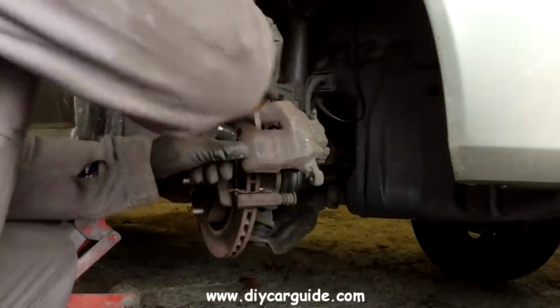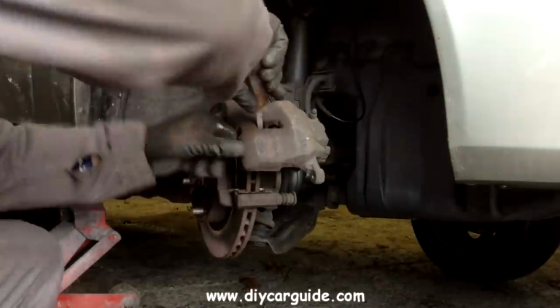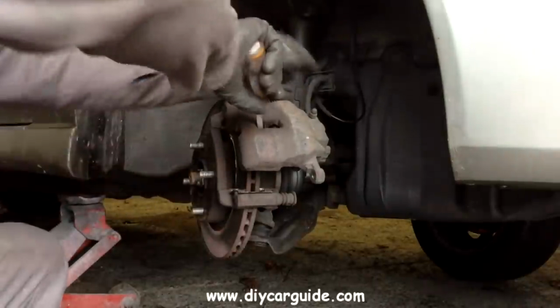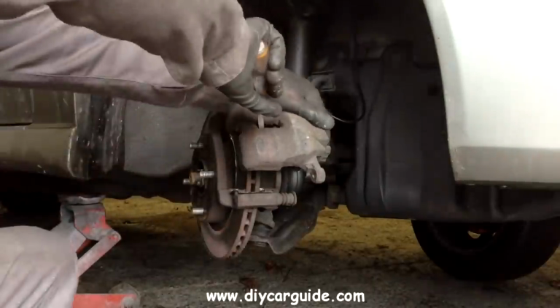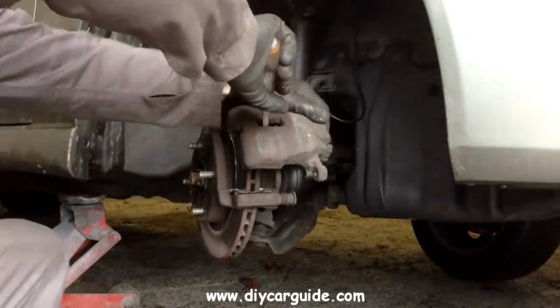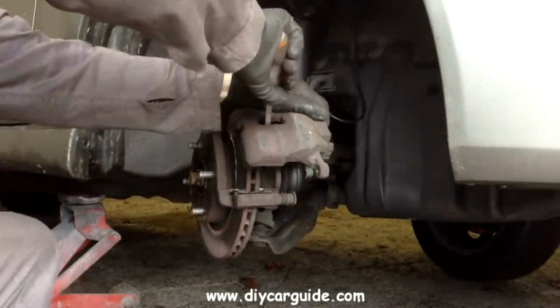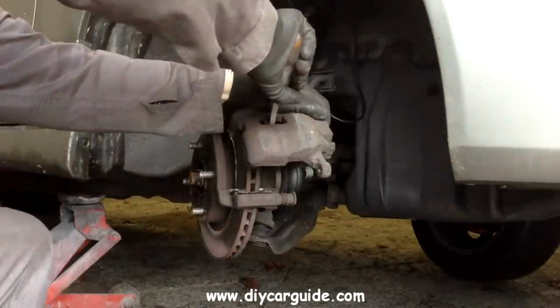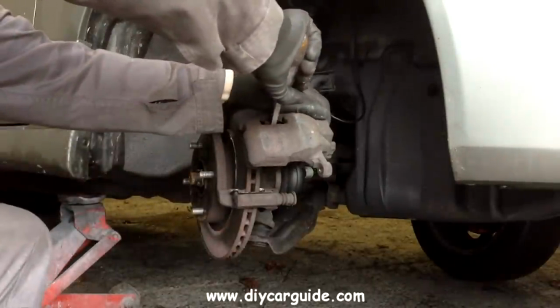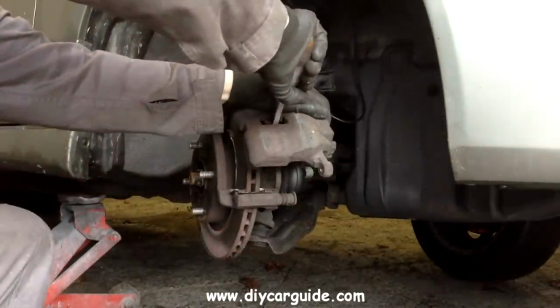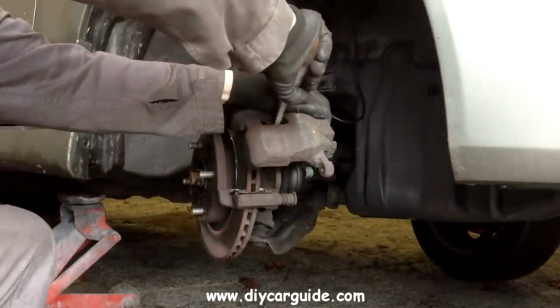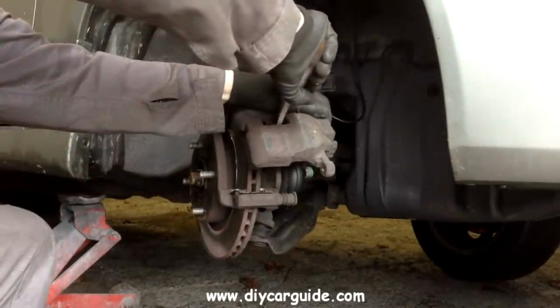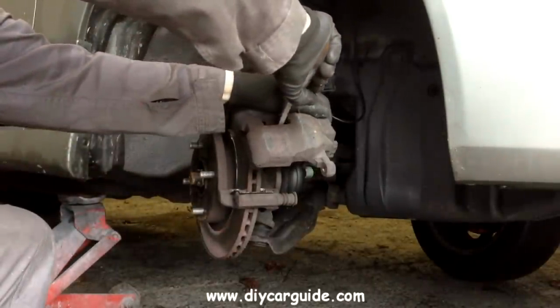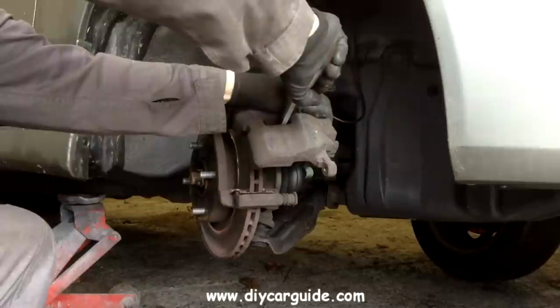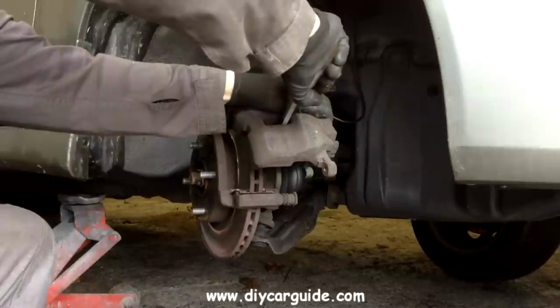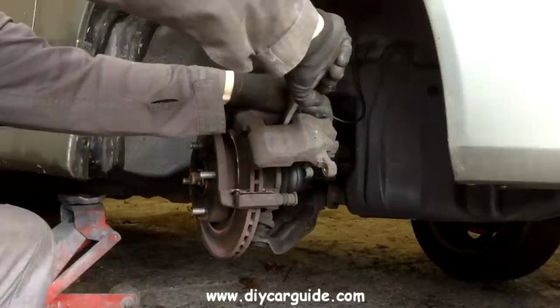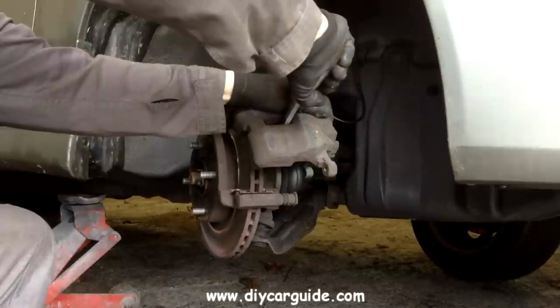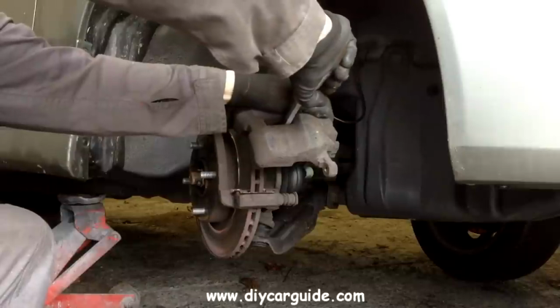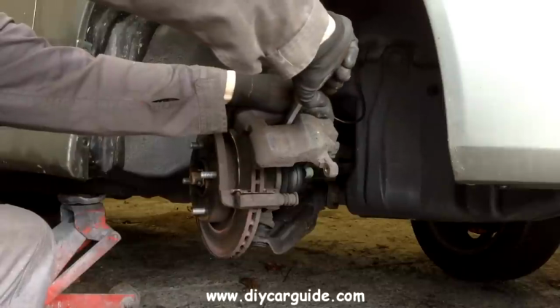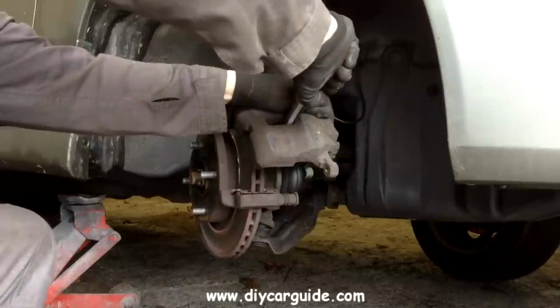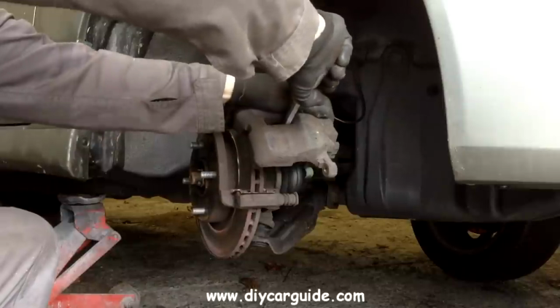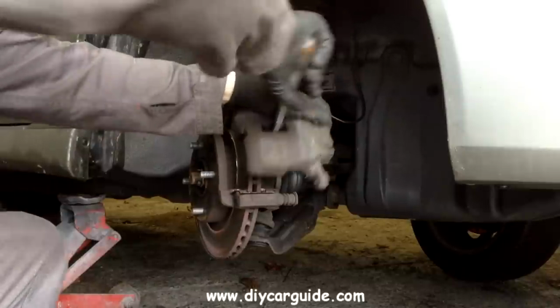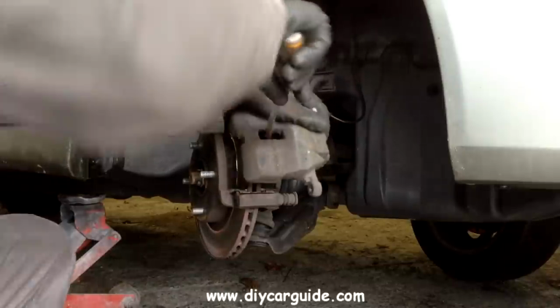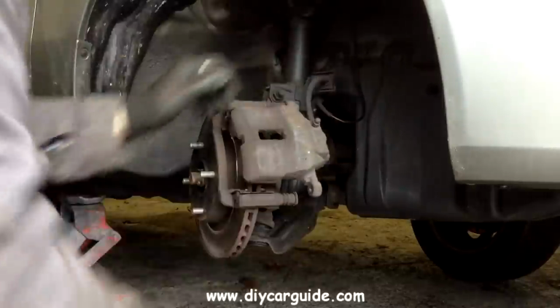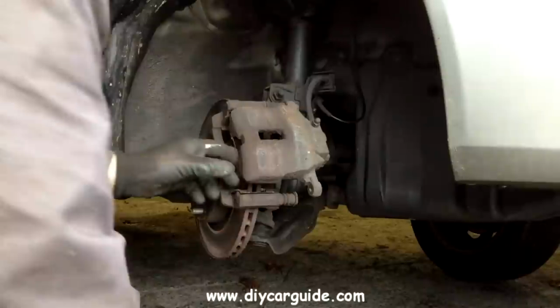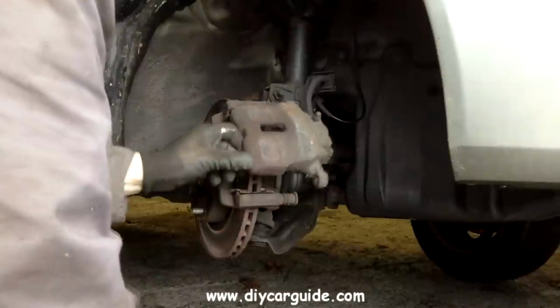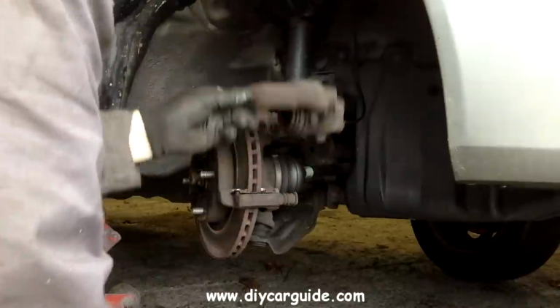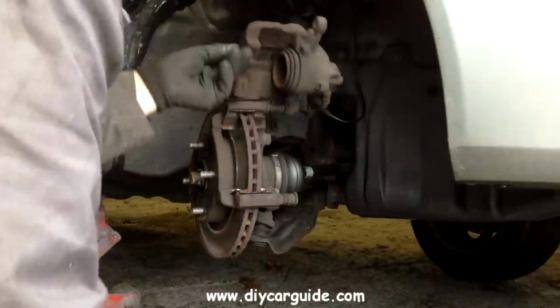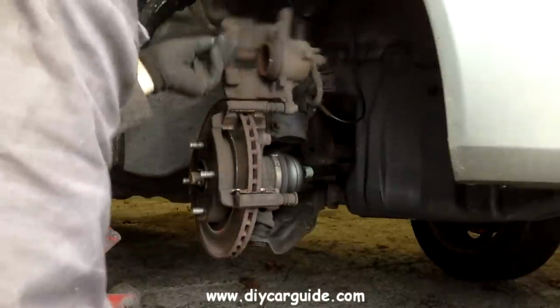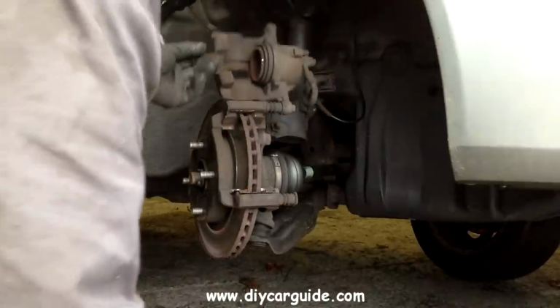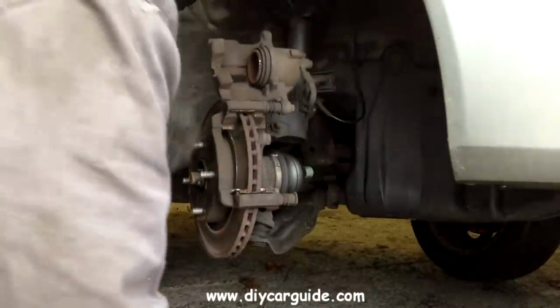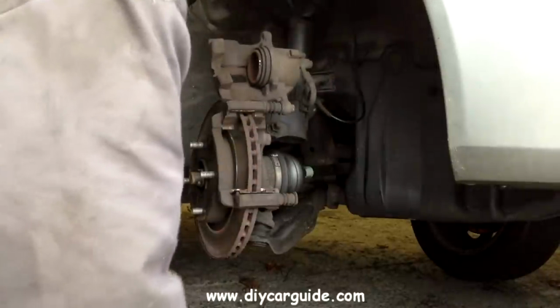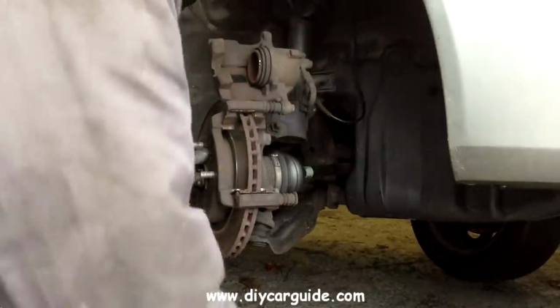Now I am pushing the piston back into the caliper, so that there will be room for the caliper to sit down over the new brake pads later.